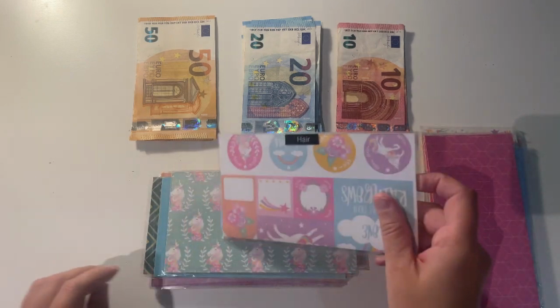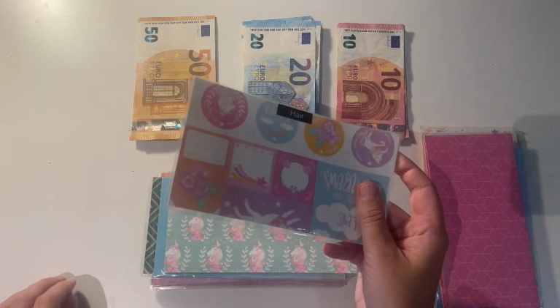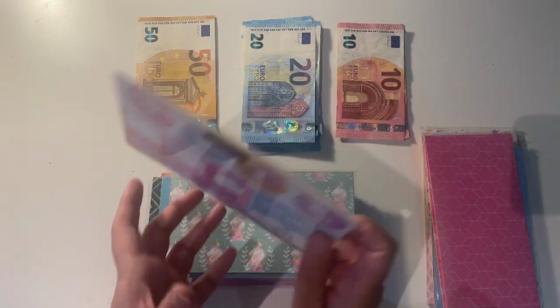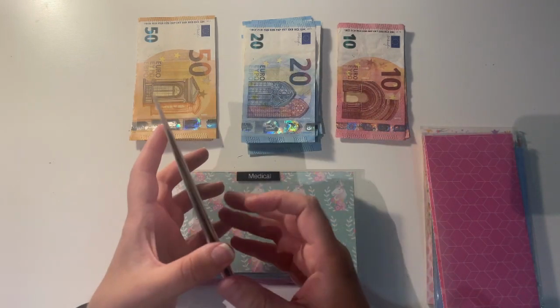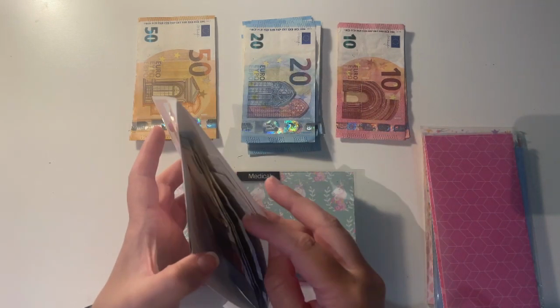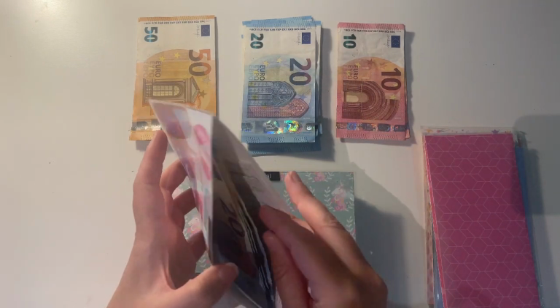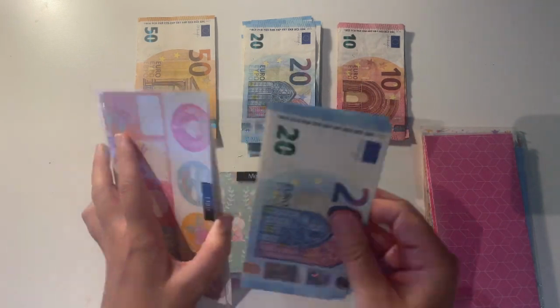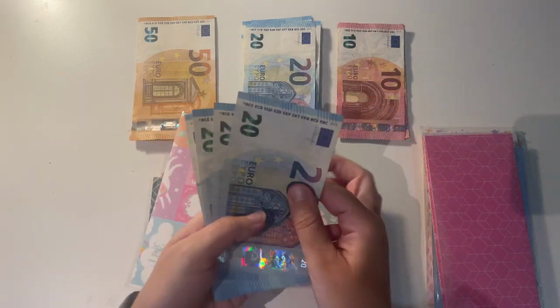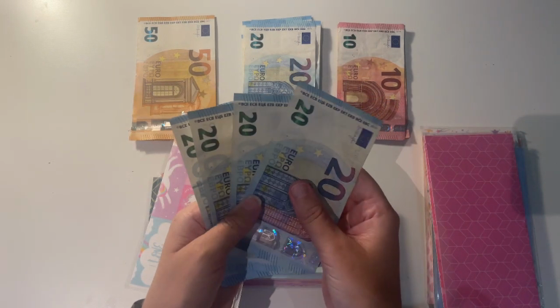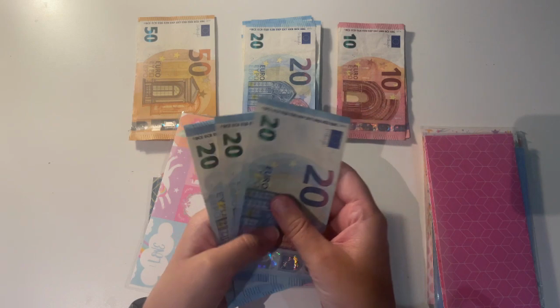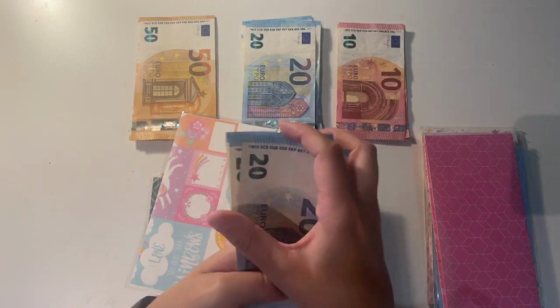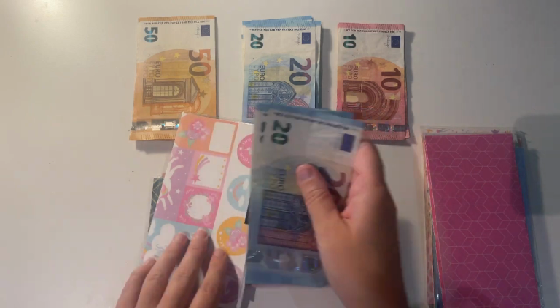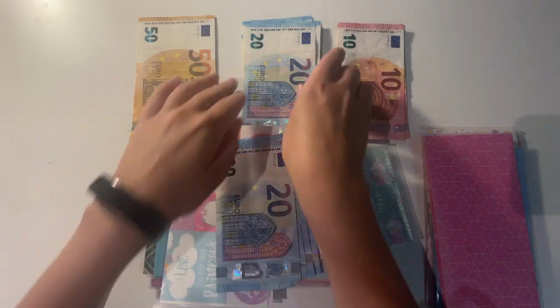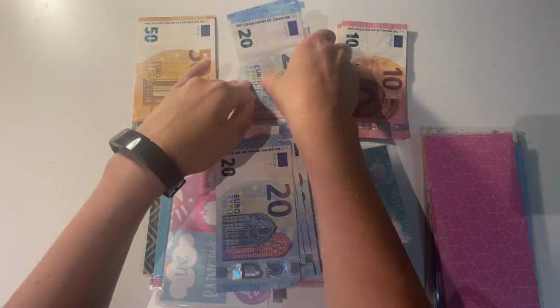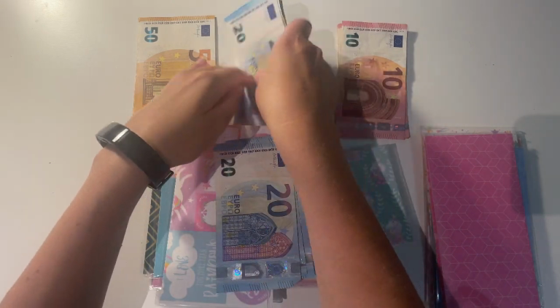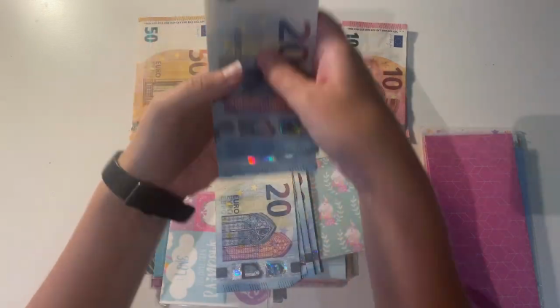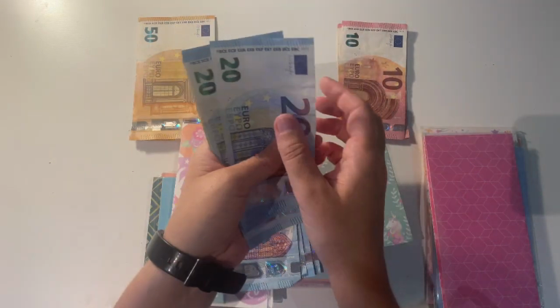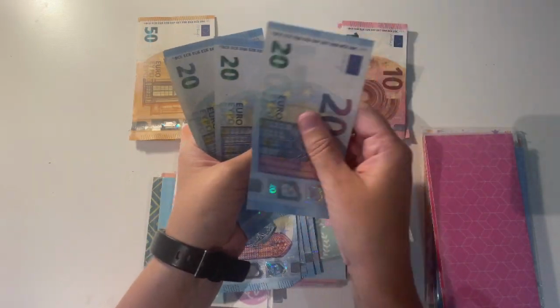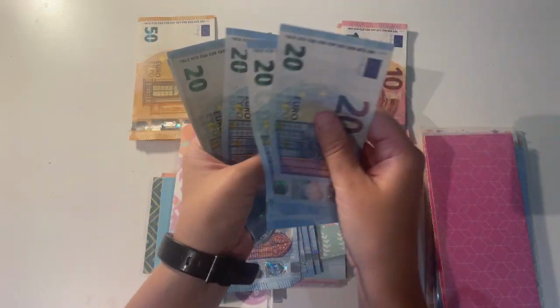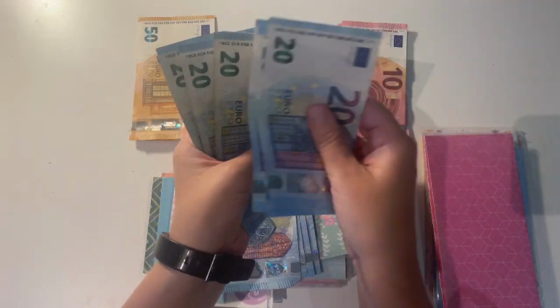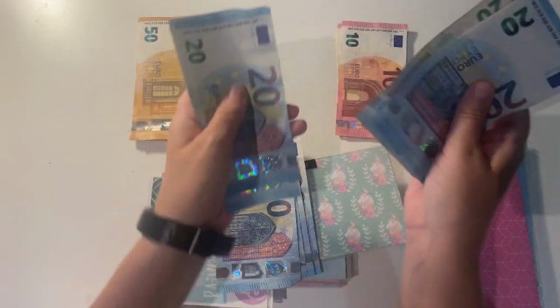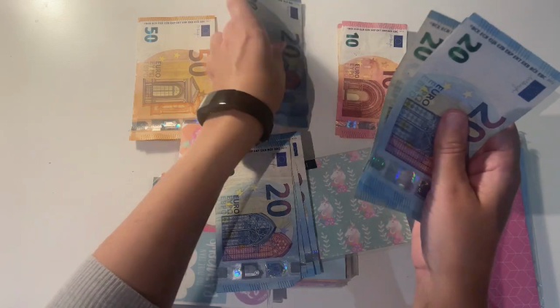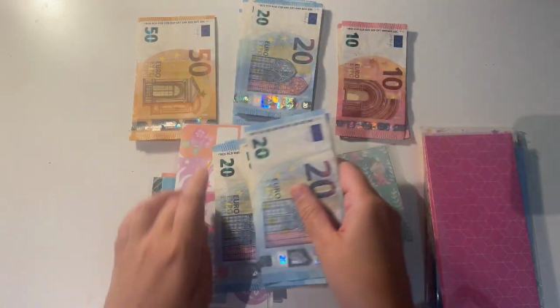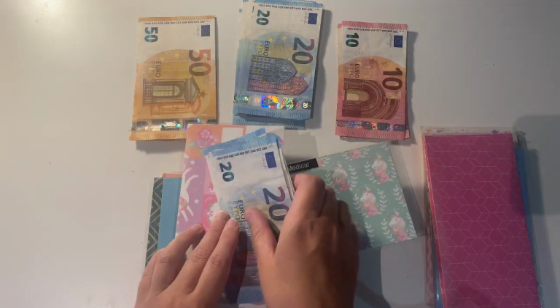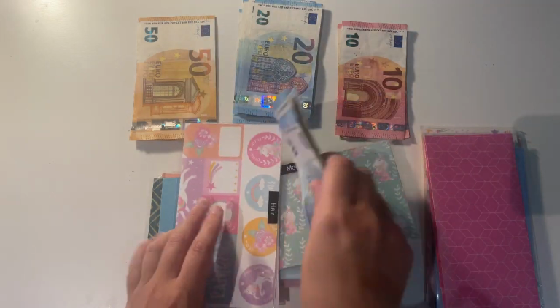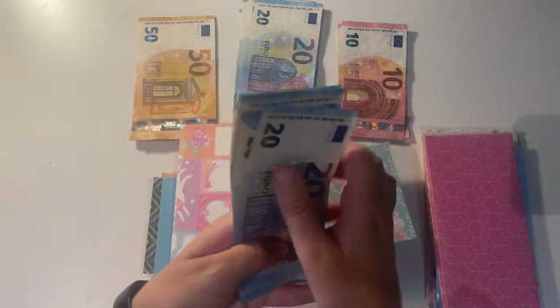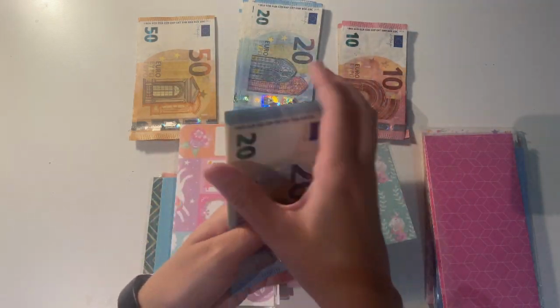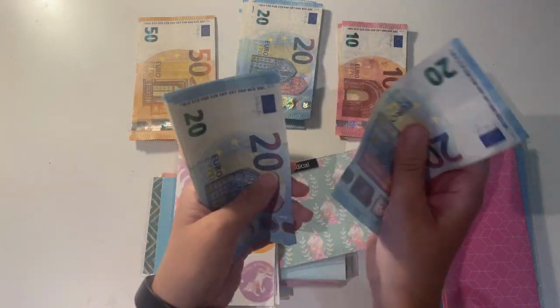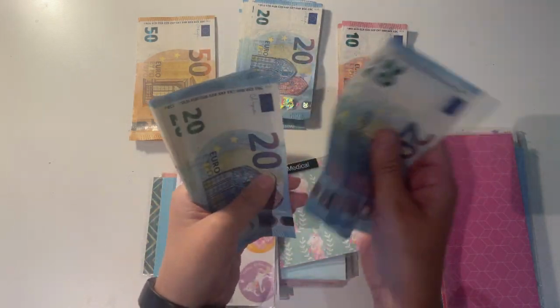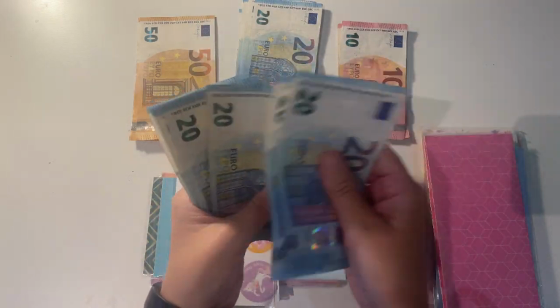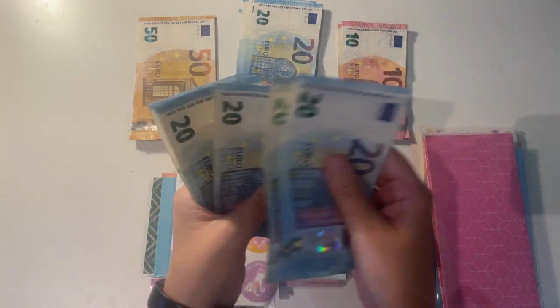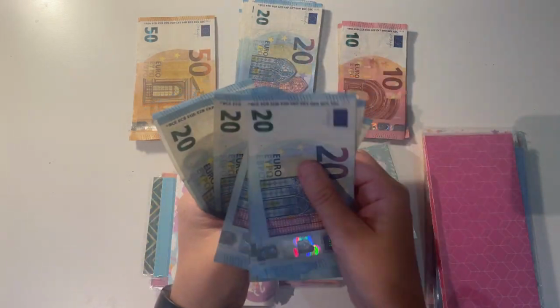Then I have my hair envelope. Hair currently has 80 euro in here and I'm going to be adding 80, so that makes 160 euro in total in this envelope.